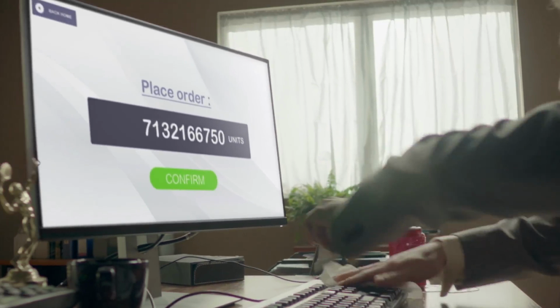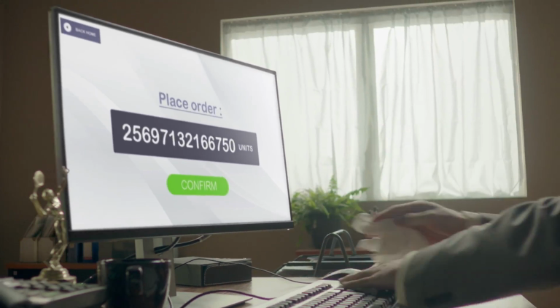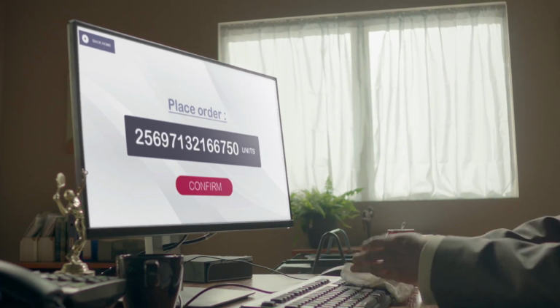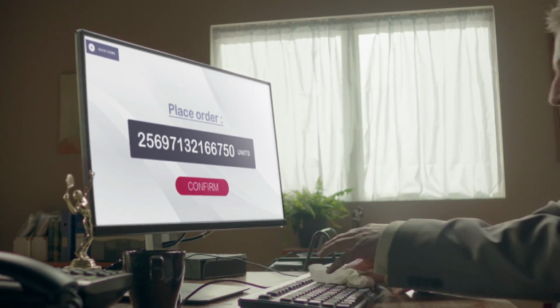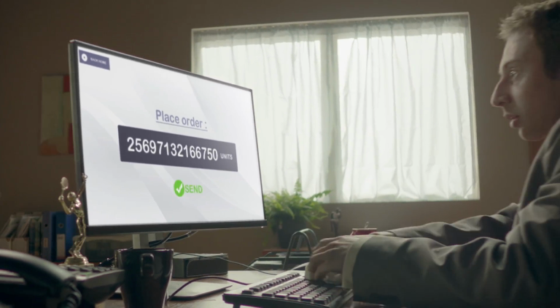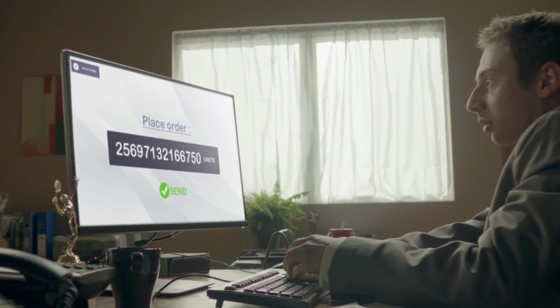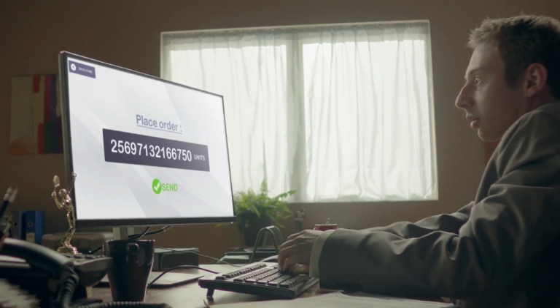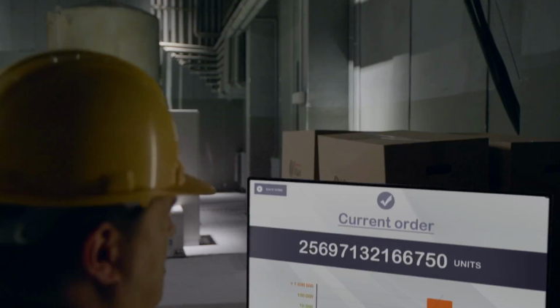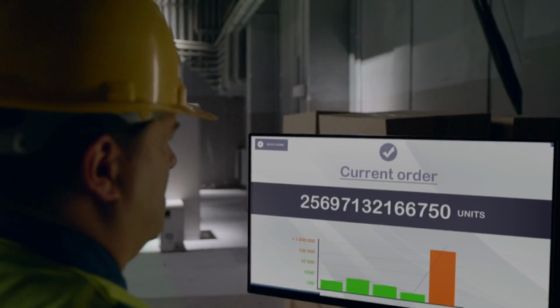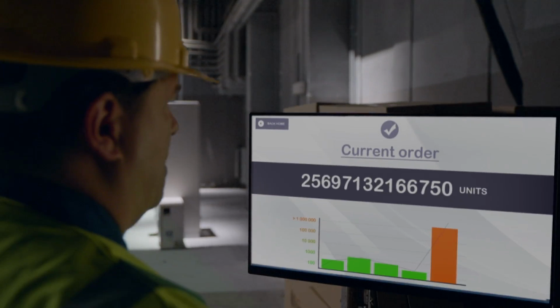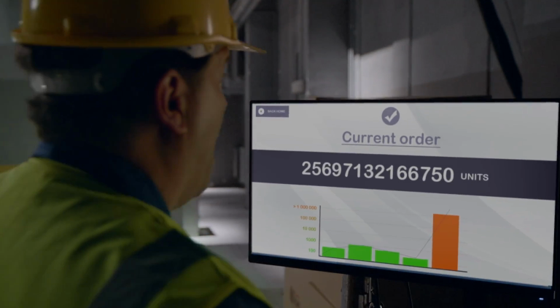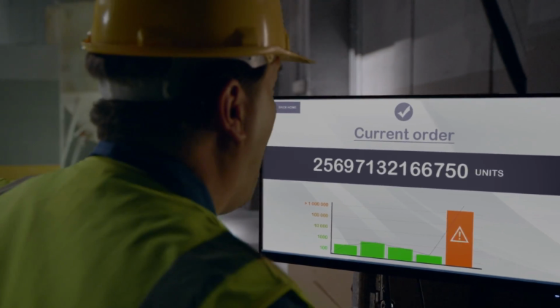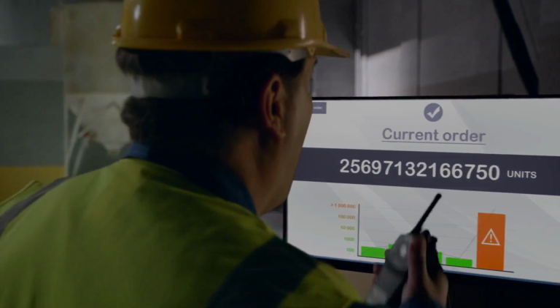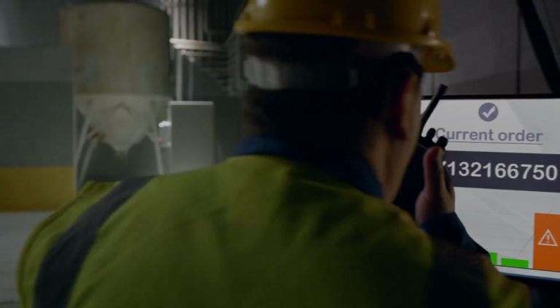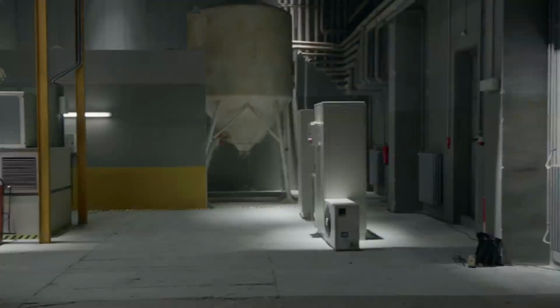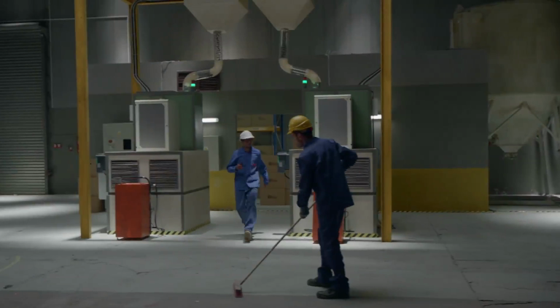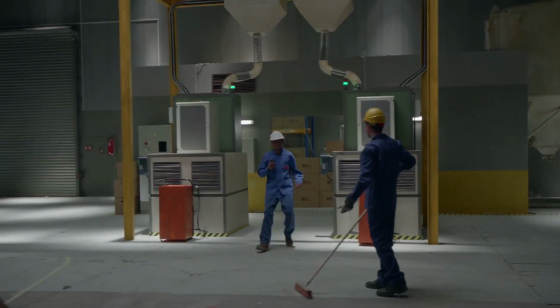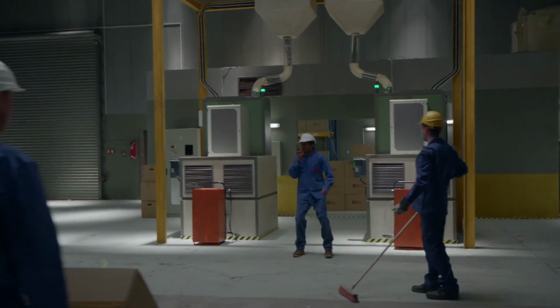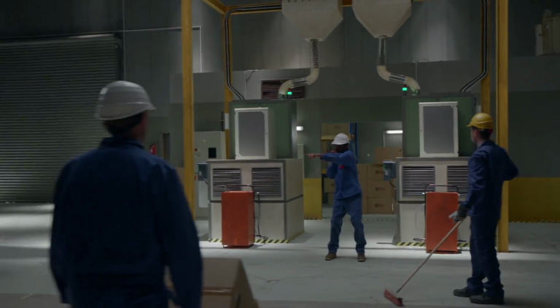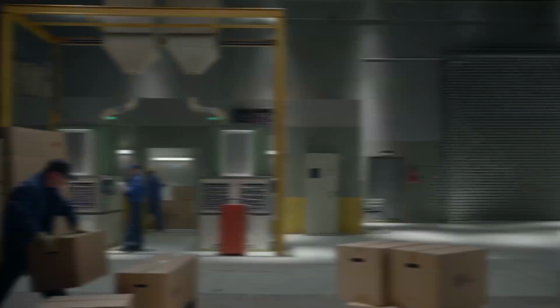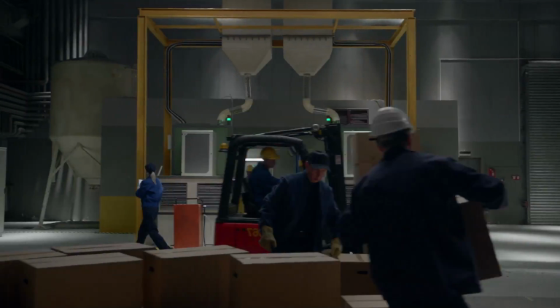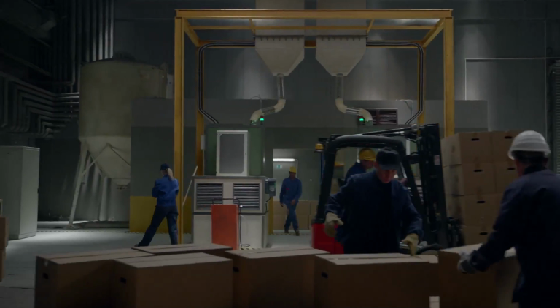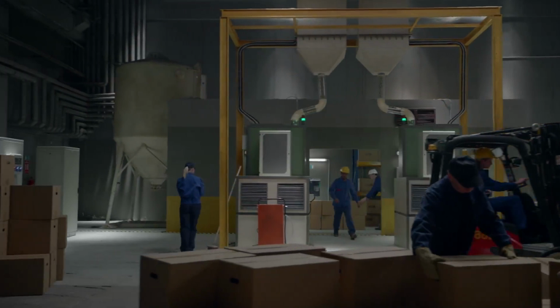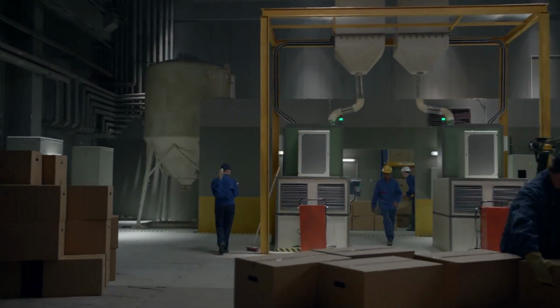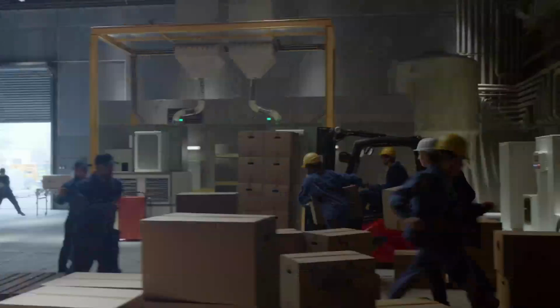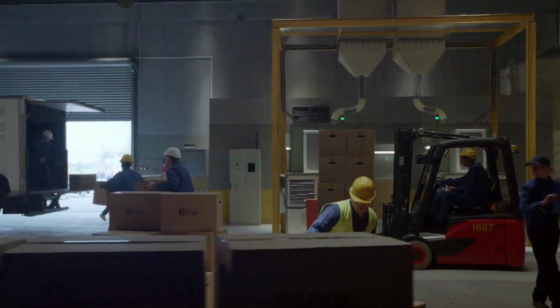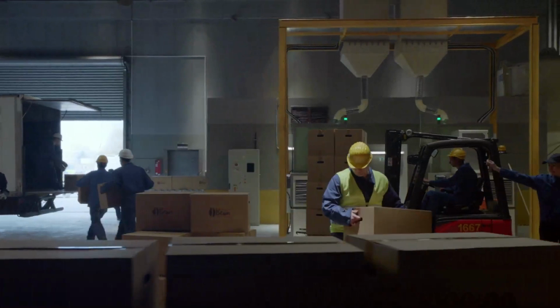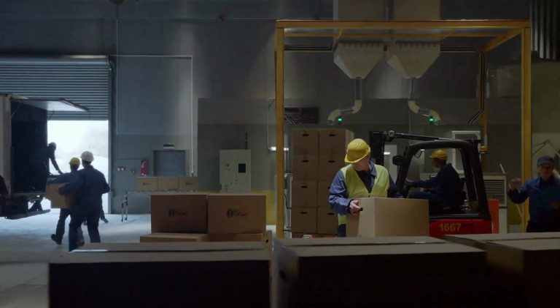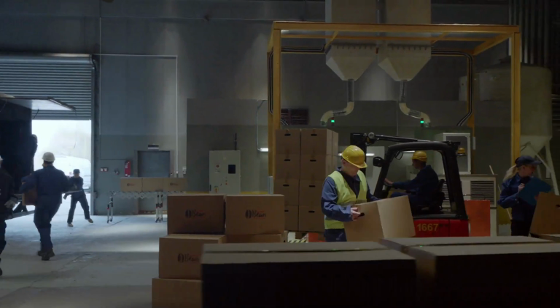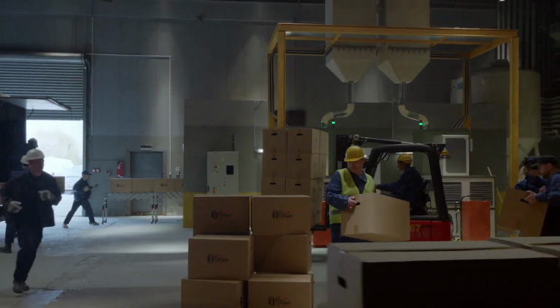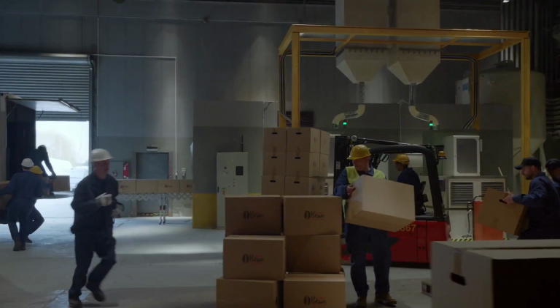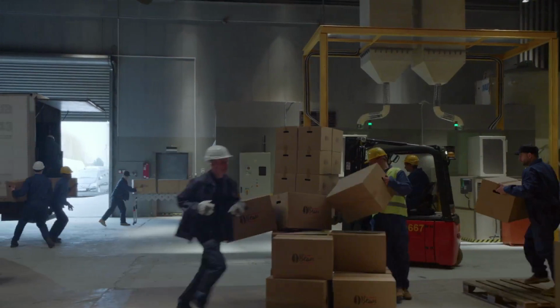That sent an order of such extreme, it caused the factory foreman to scream. And while the machines went into overdrive mode, their power was headed for potential overload.